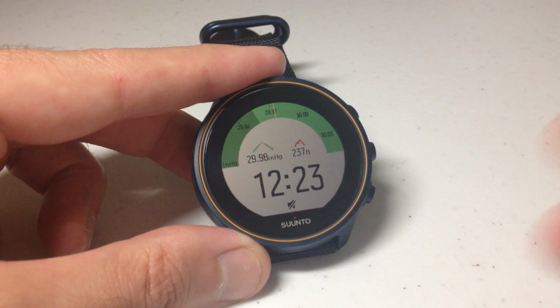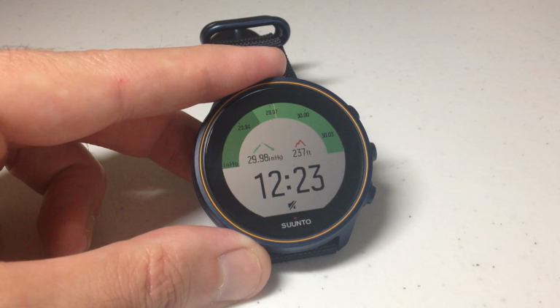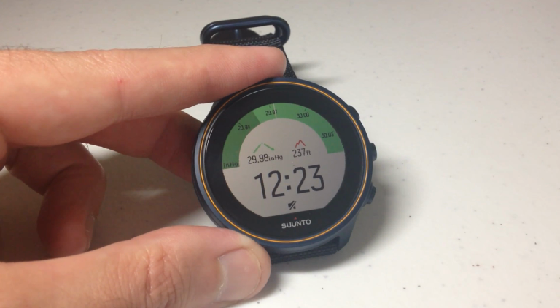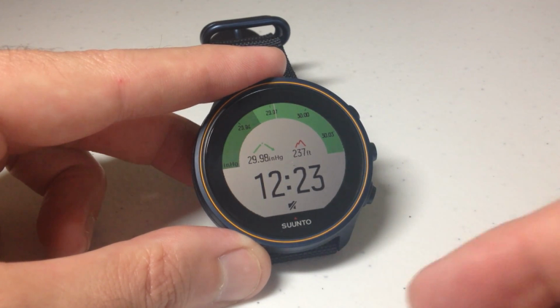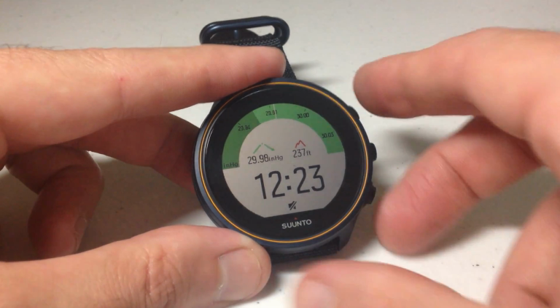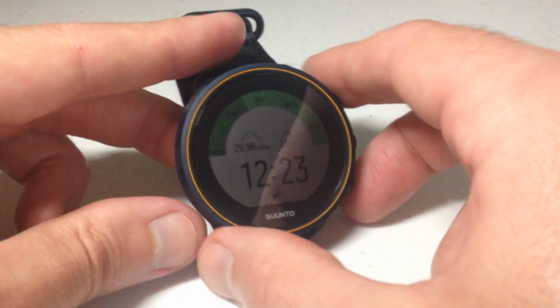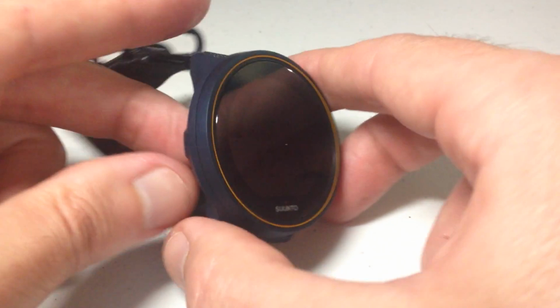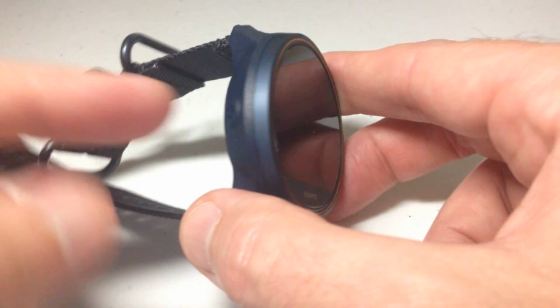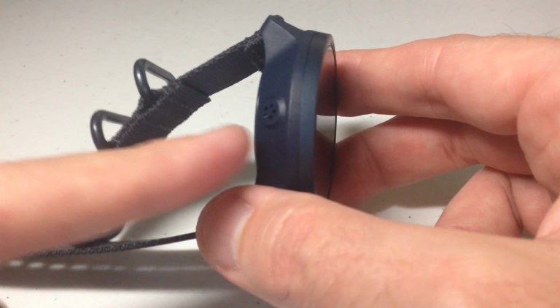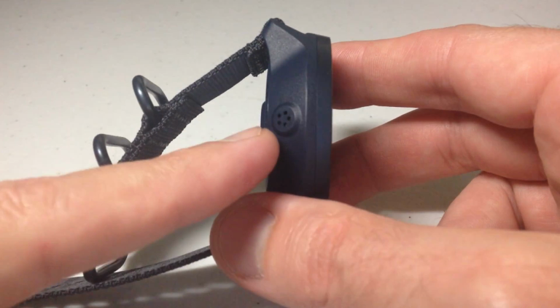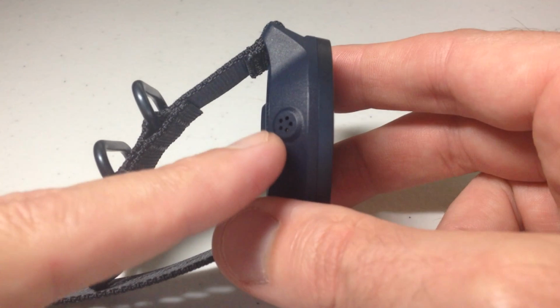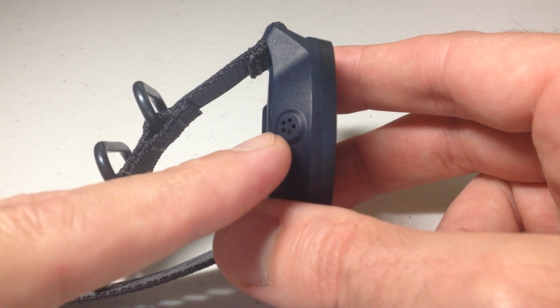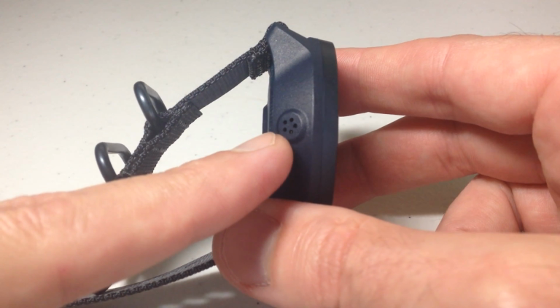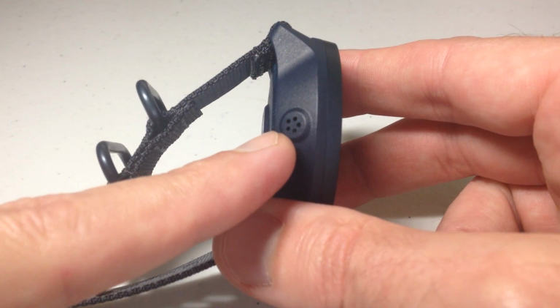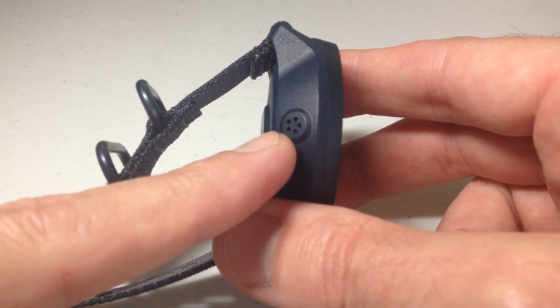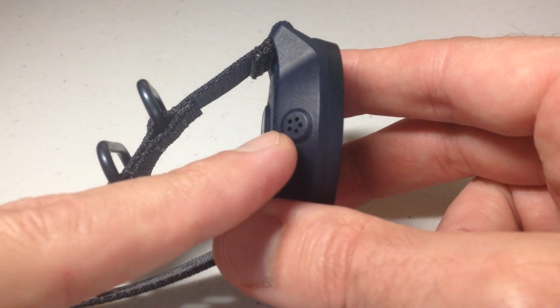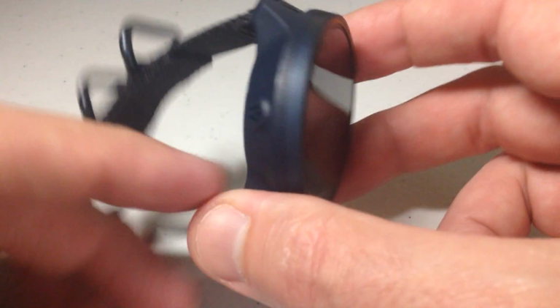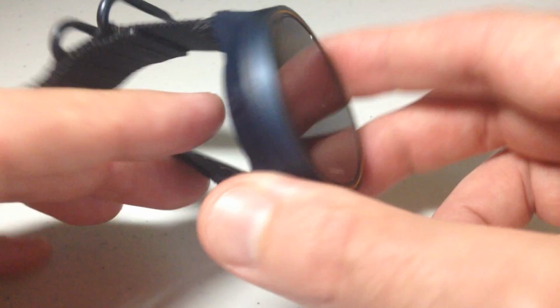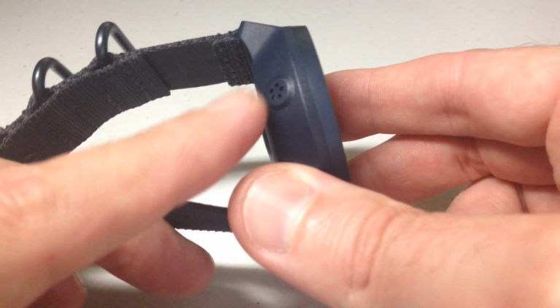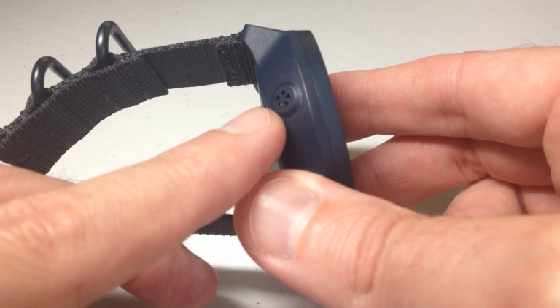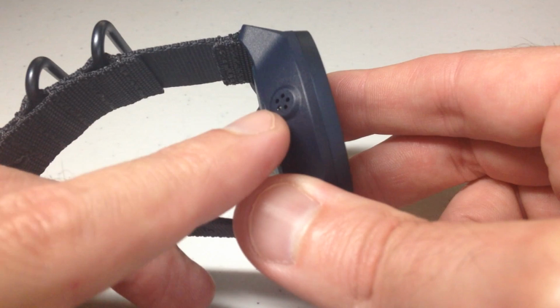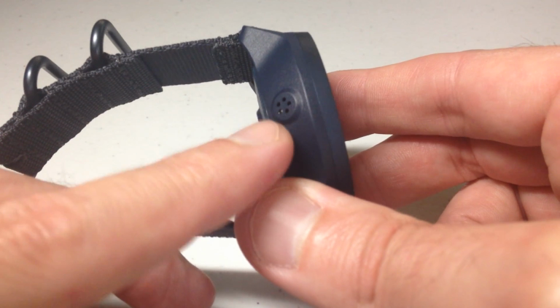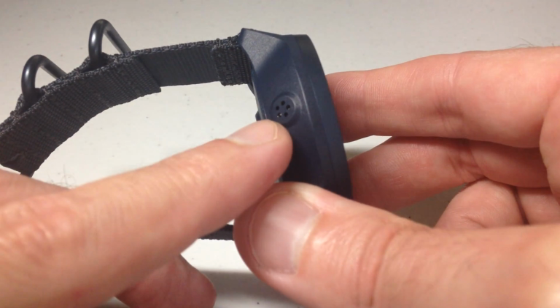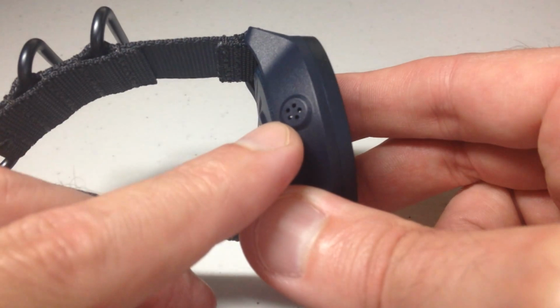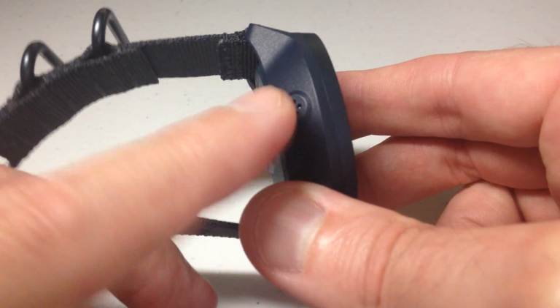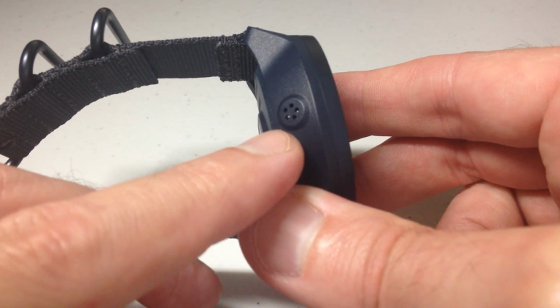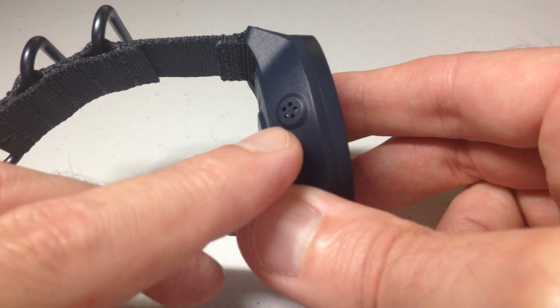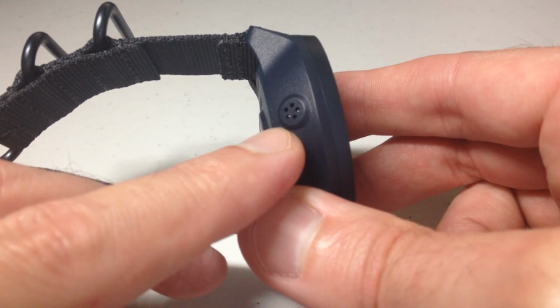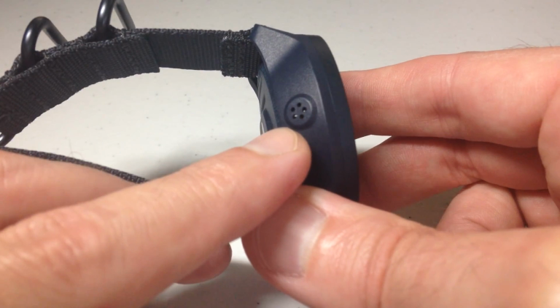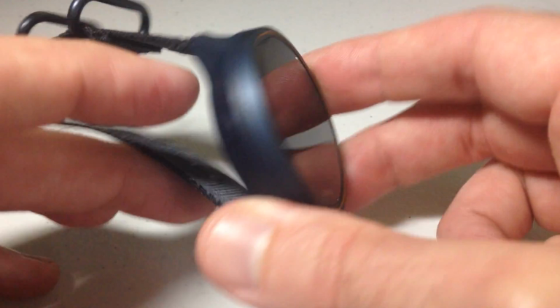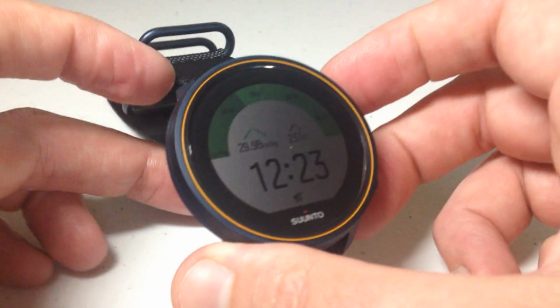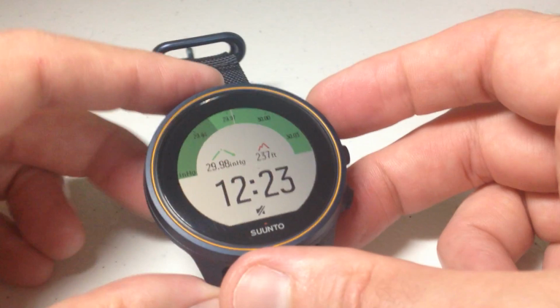I should also mention the sensor that's tracking this information is over here on the left-hand side of the watch. You want to make sure you keep that clean, or if you're getting any invalid readings, check and make sure it is not being obstructed in any kind of way.